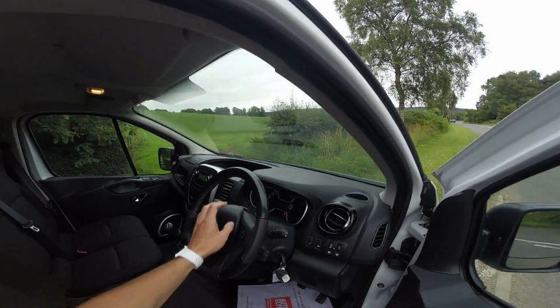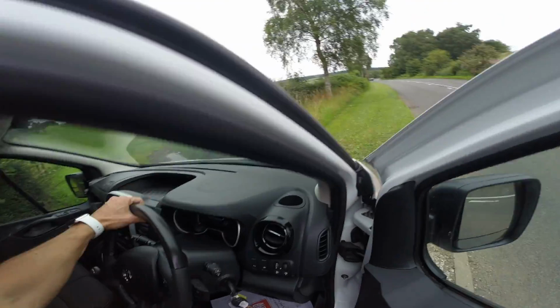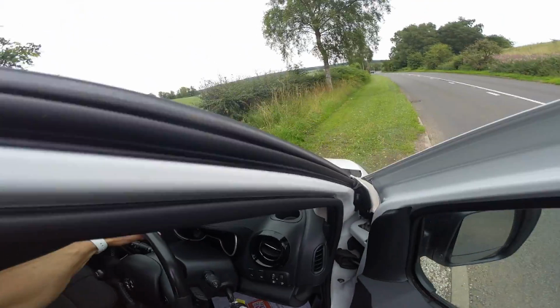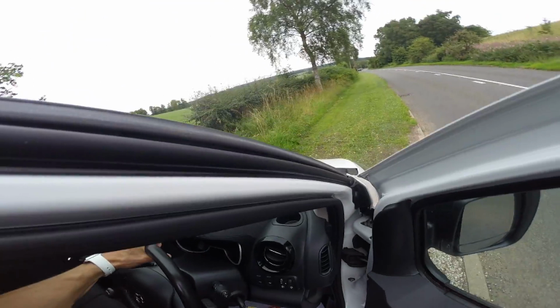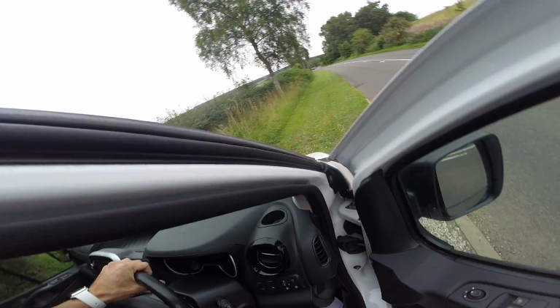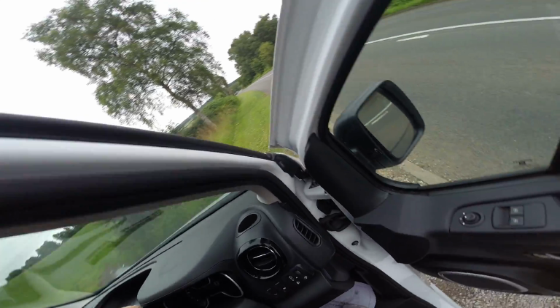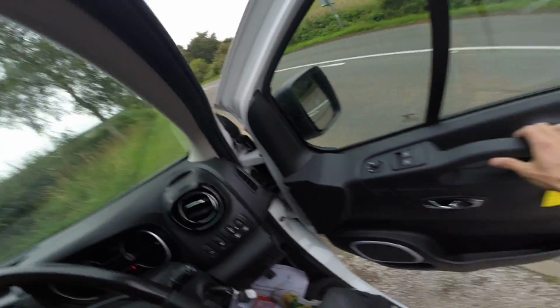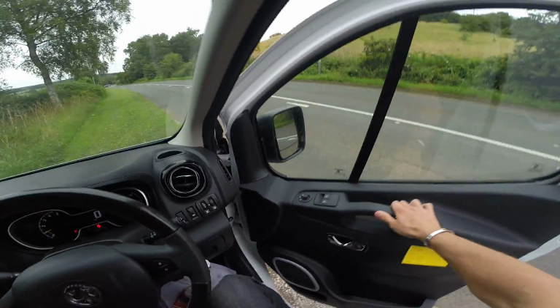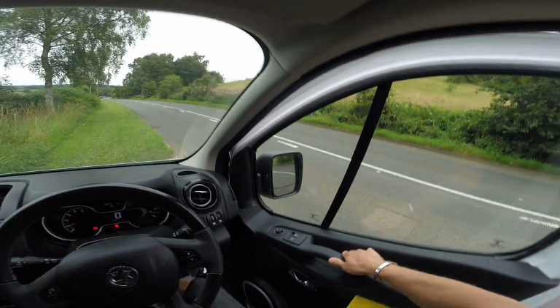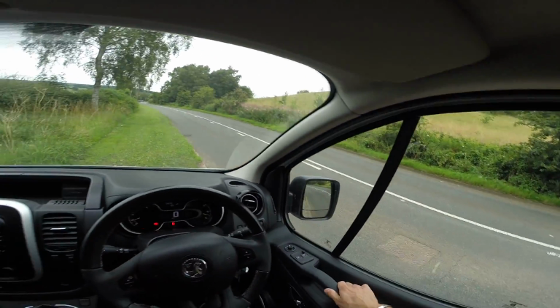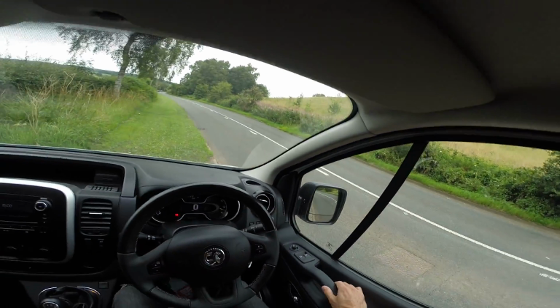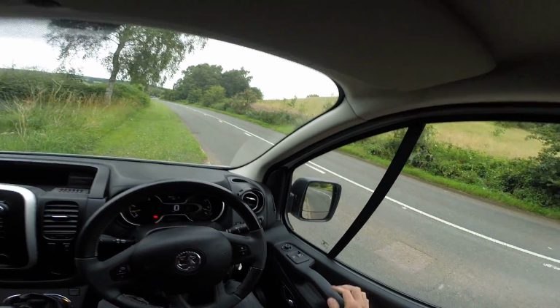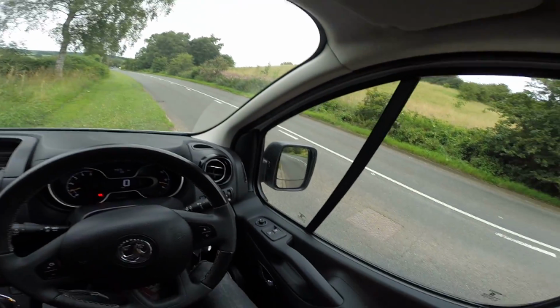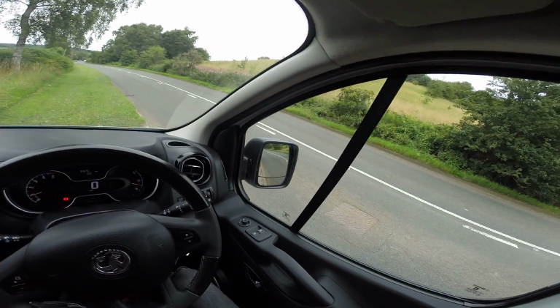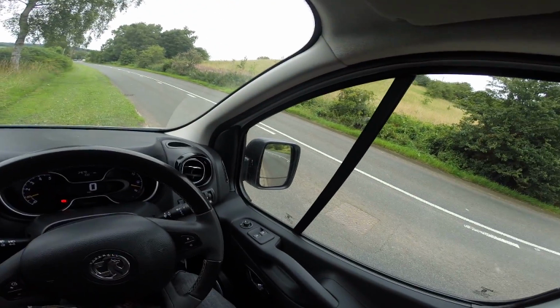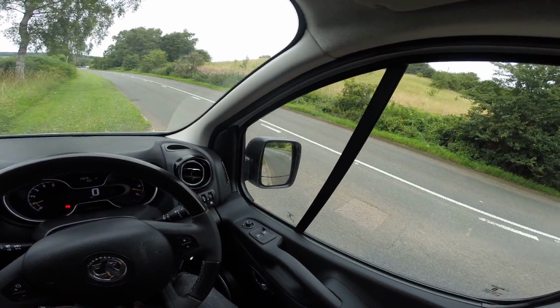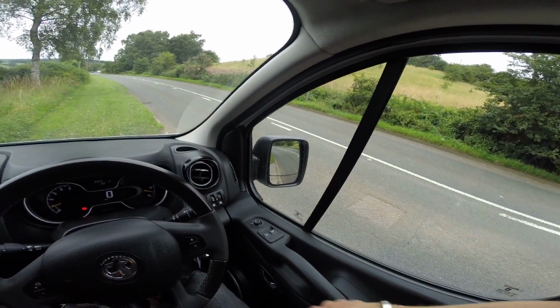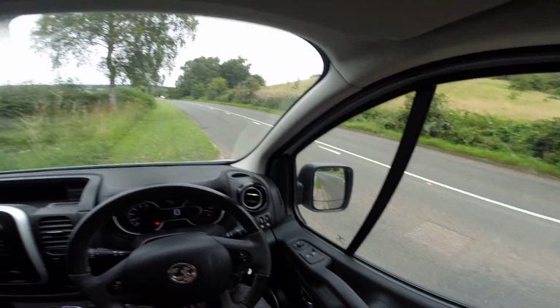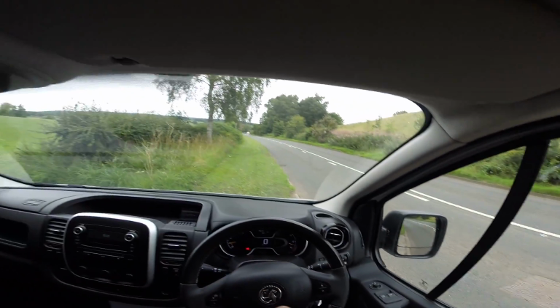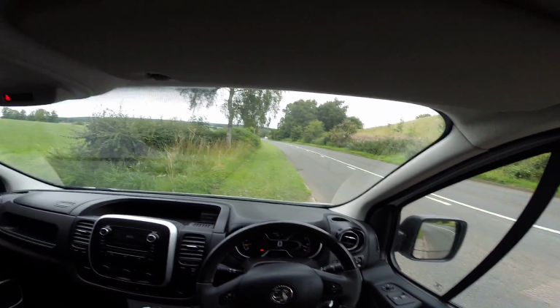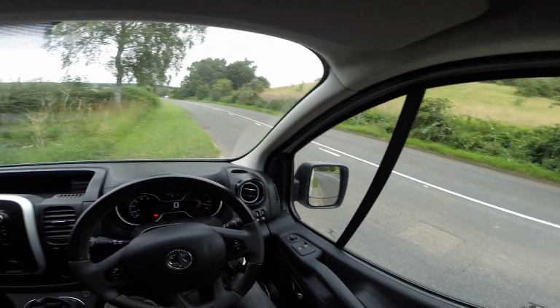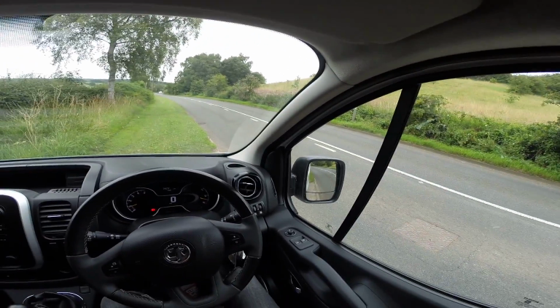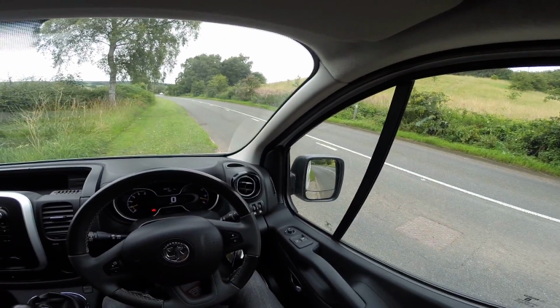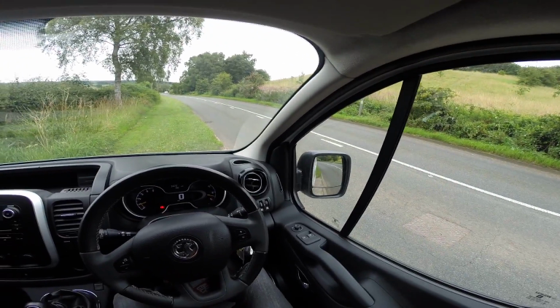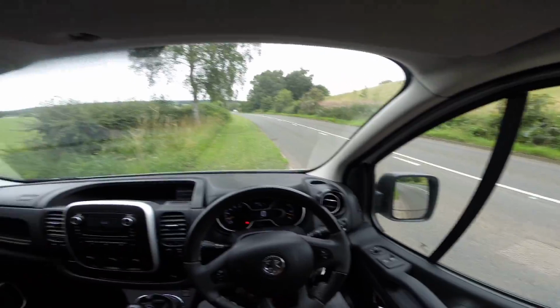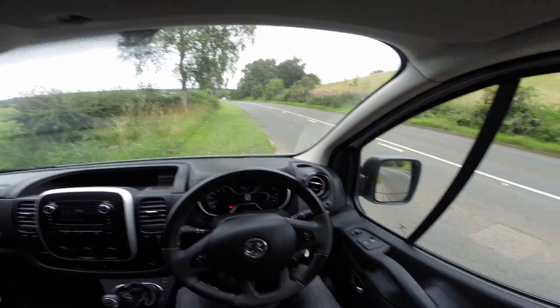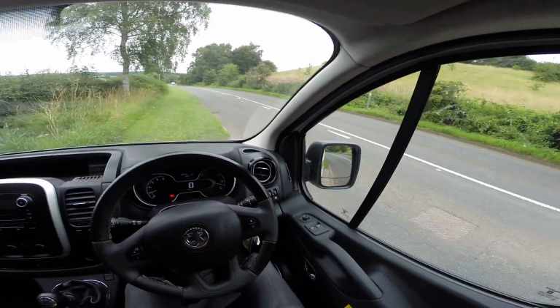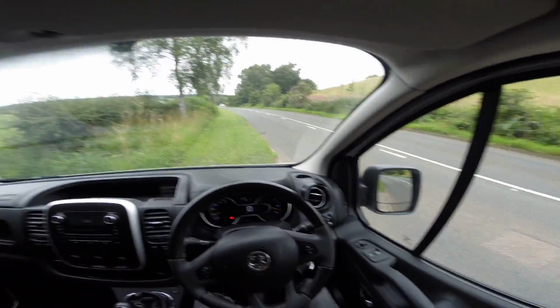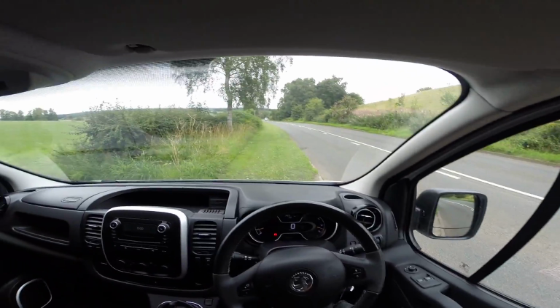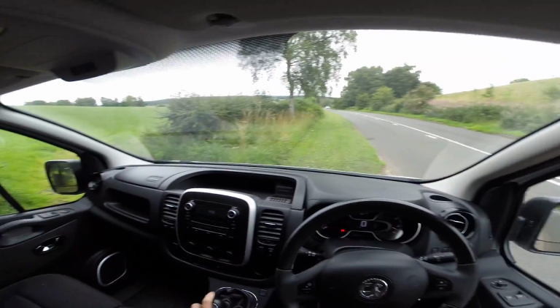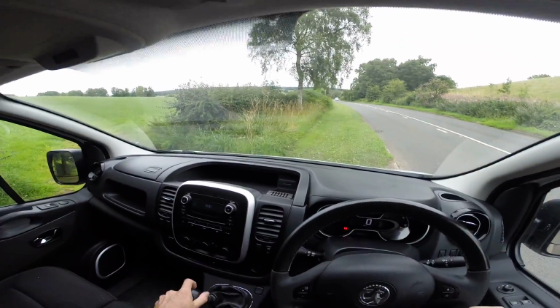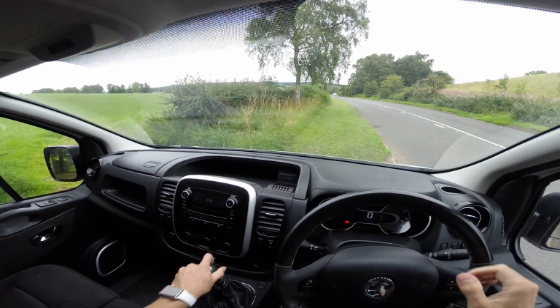So I'm going to test for six things today. I'm going to test for acceleration, clutch, gears, steering, road noise, and brakes.